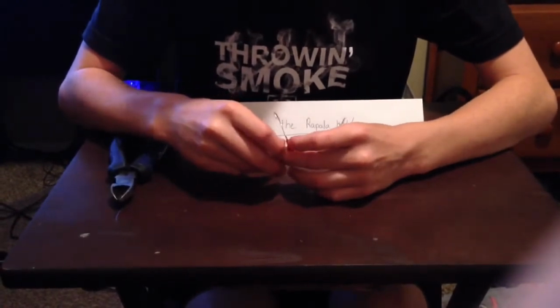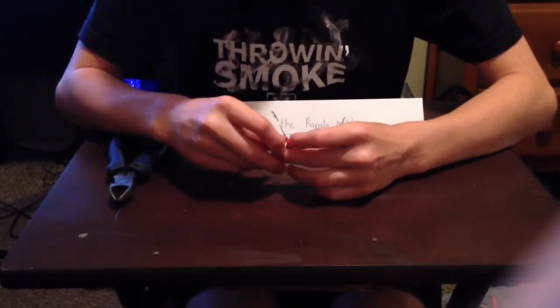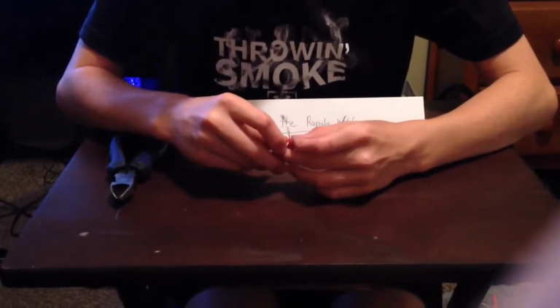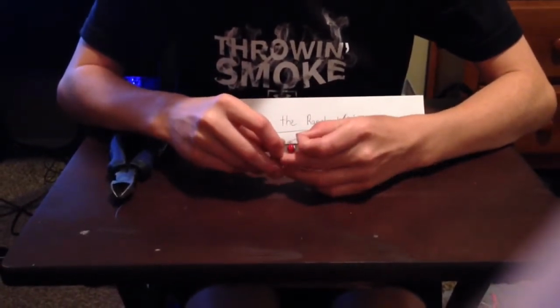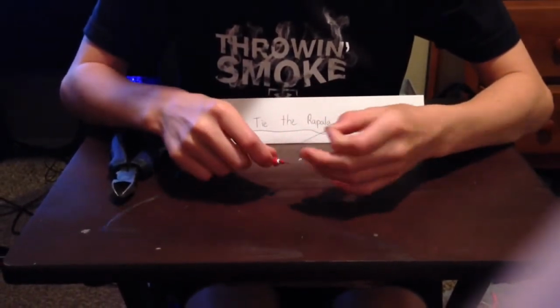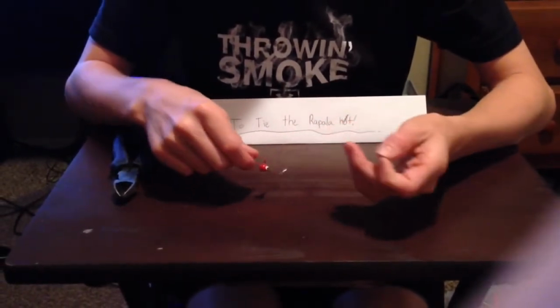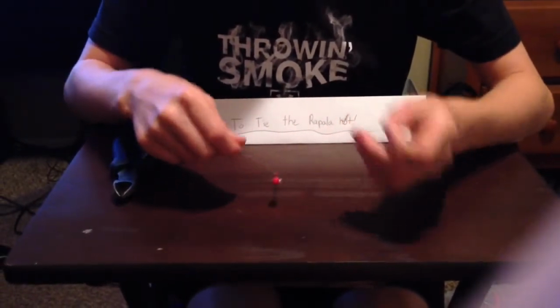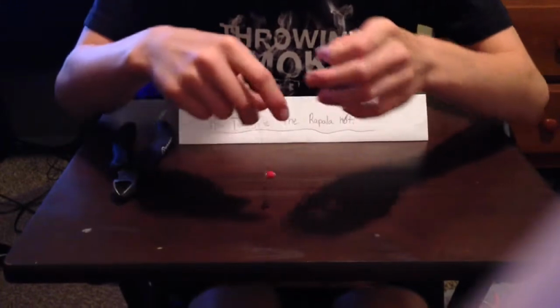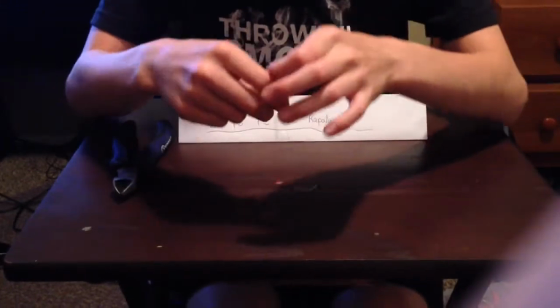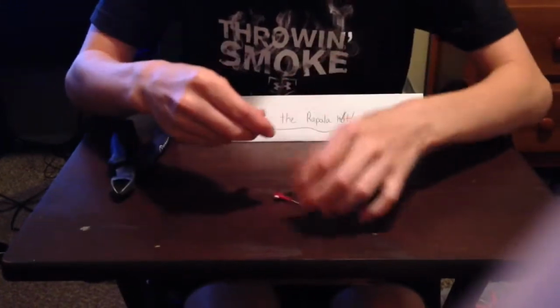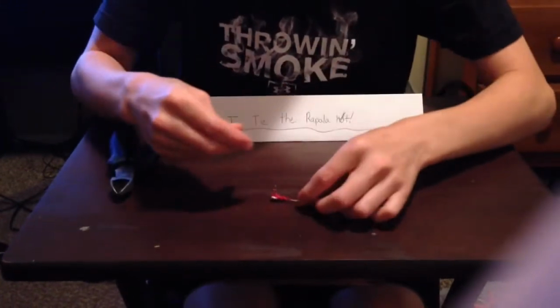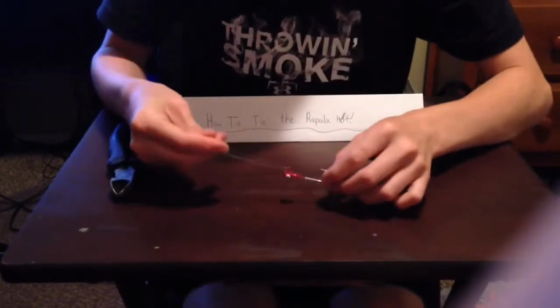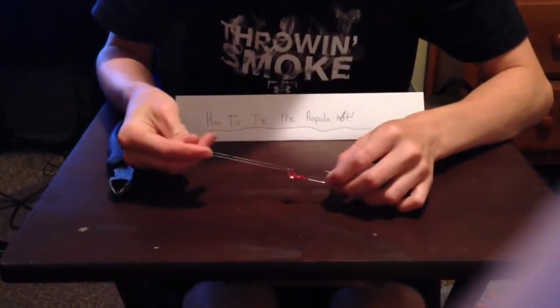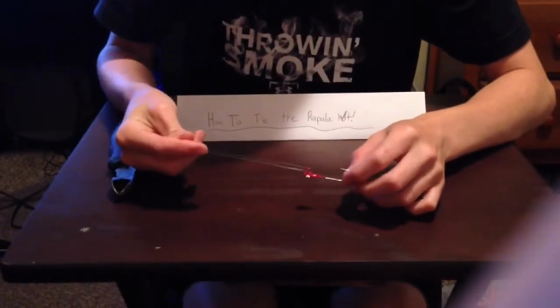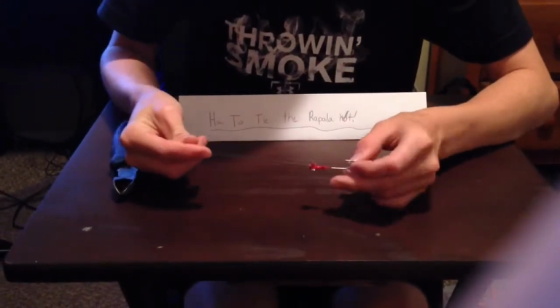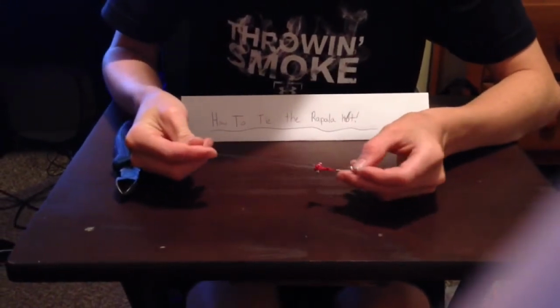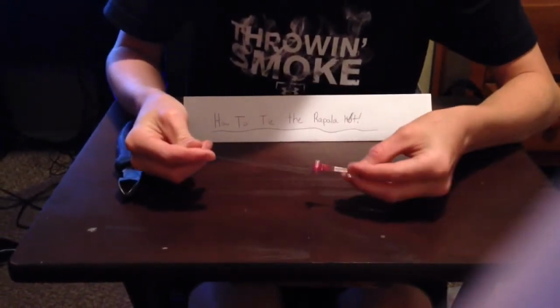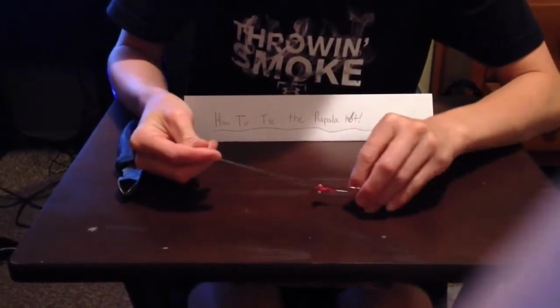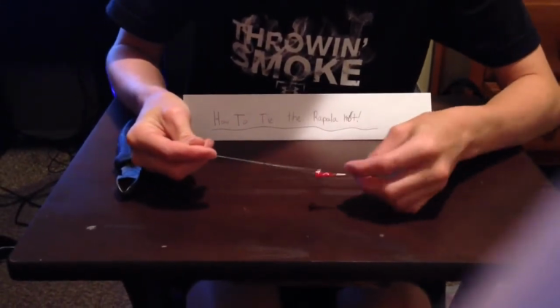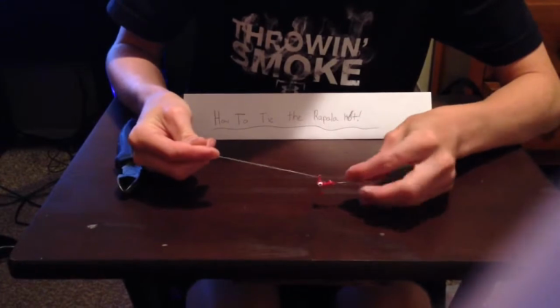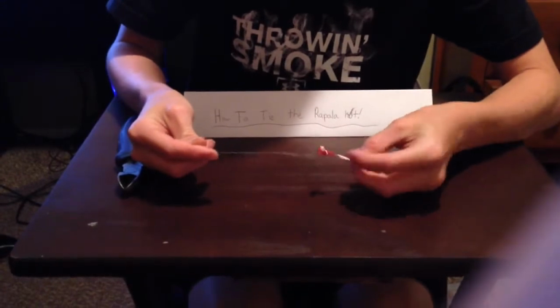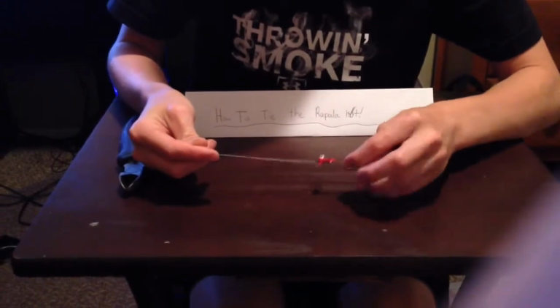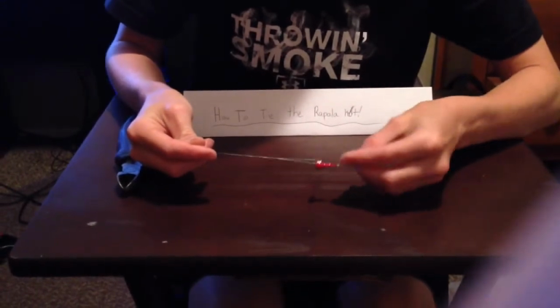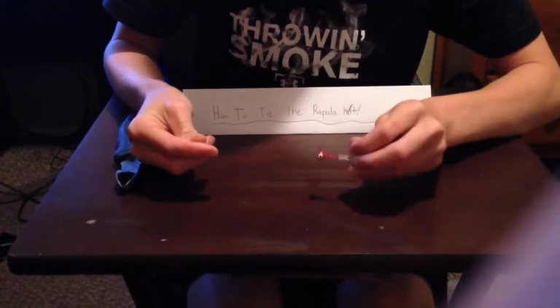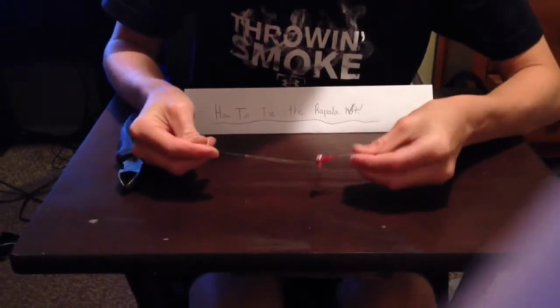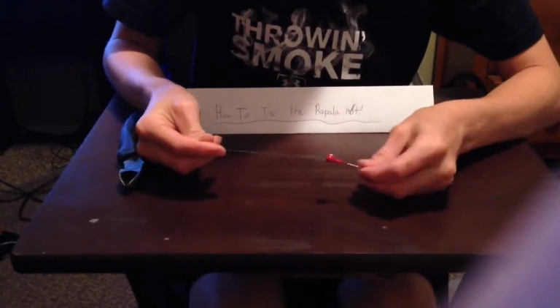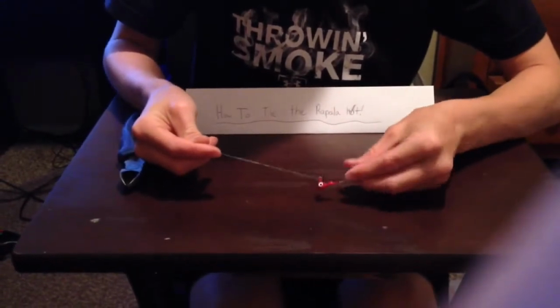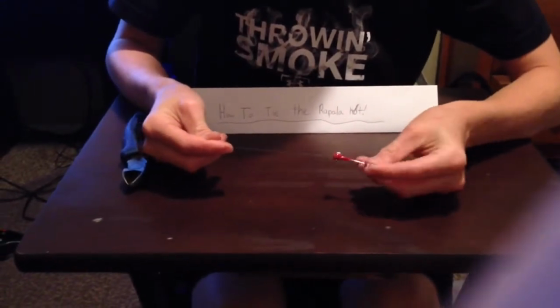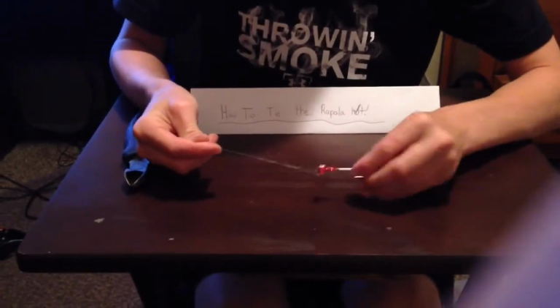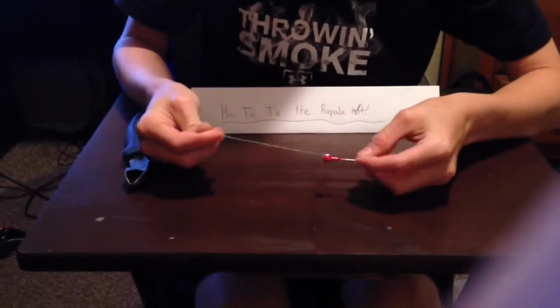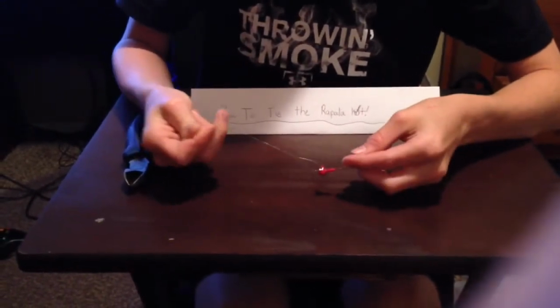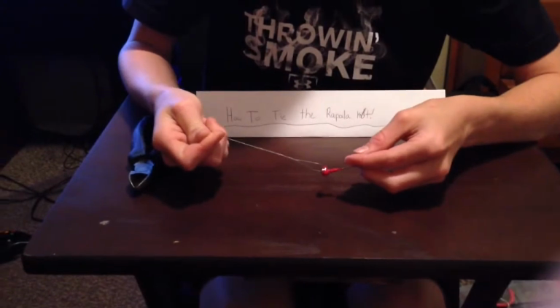First you are going to want to get the line straight through the eyelet. Get it about three to five inches up. You just want to spin it about six times.